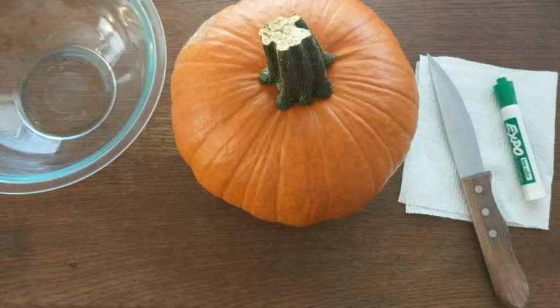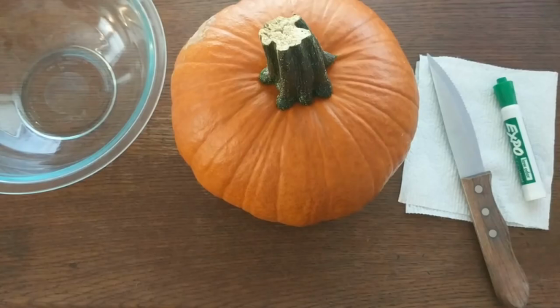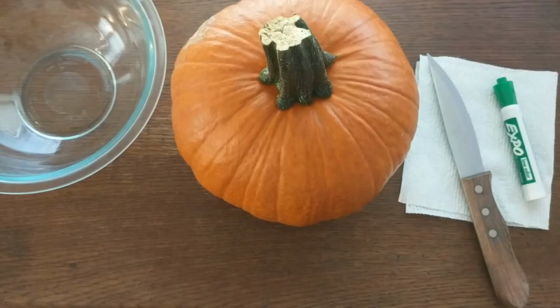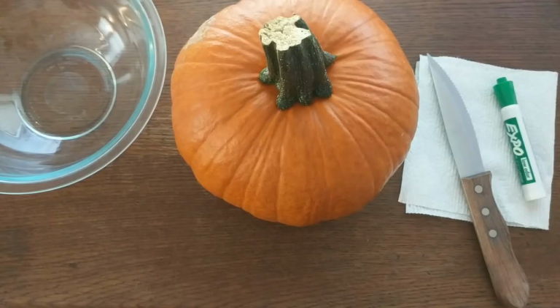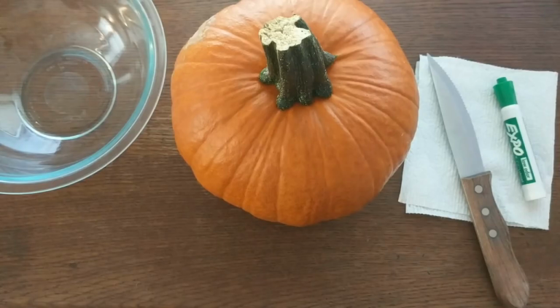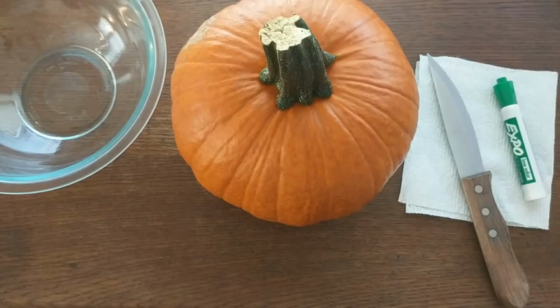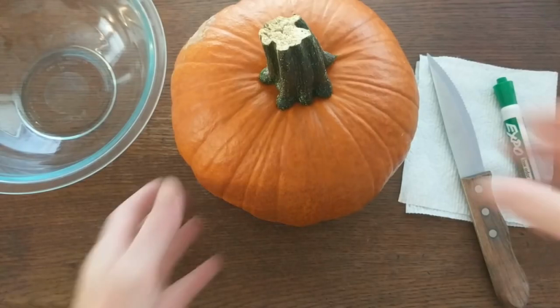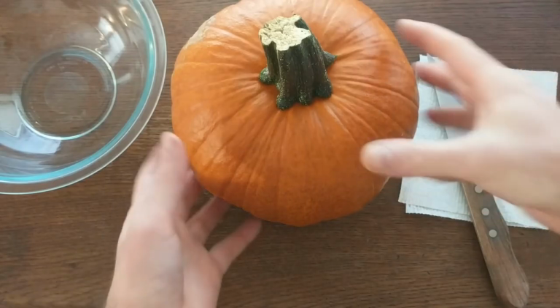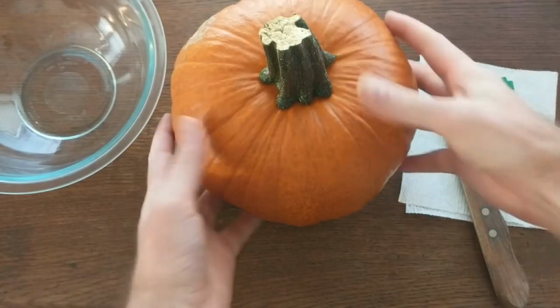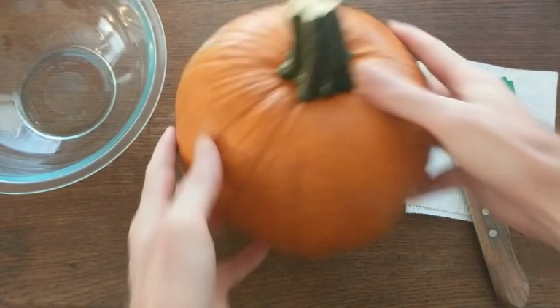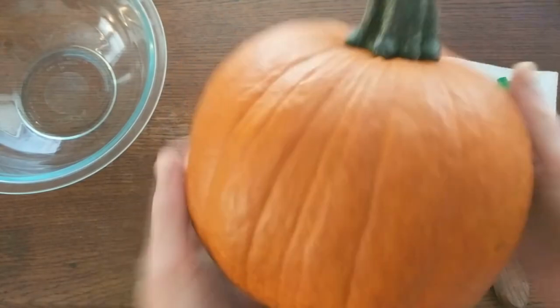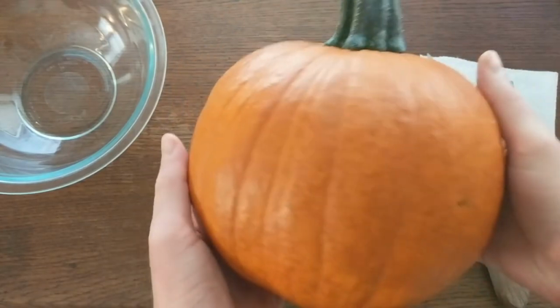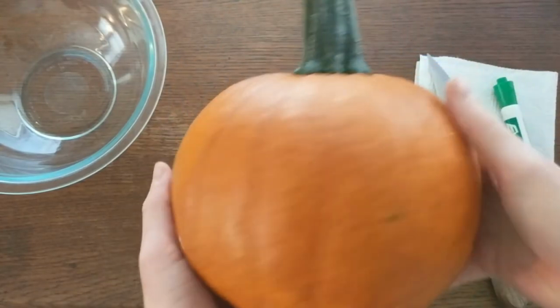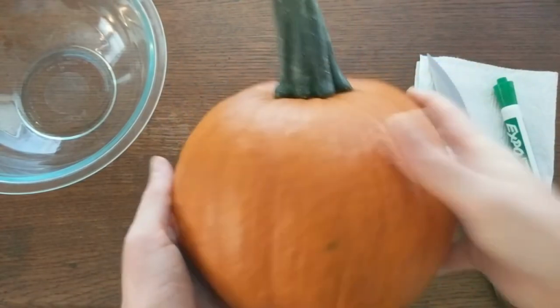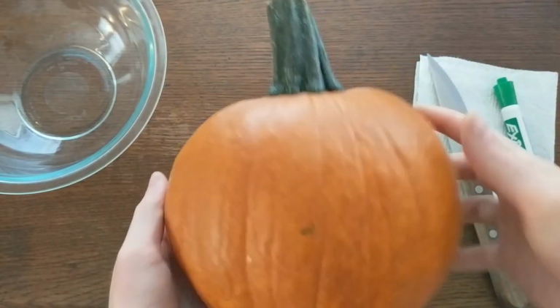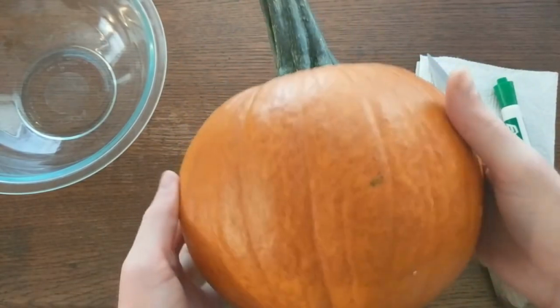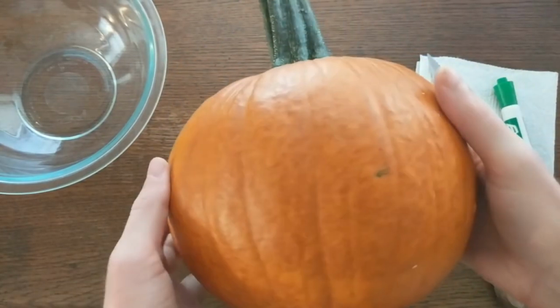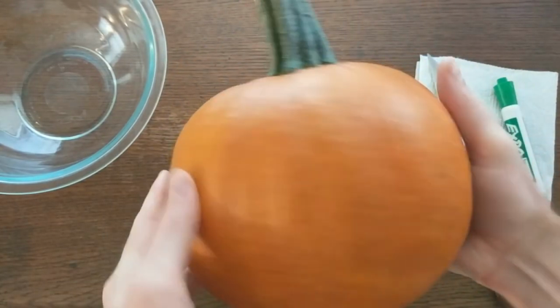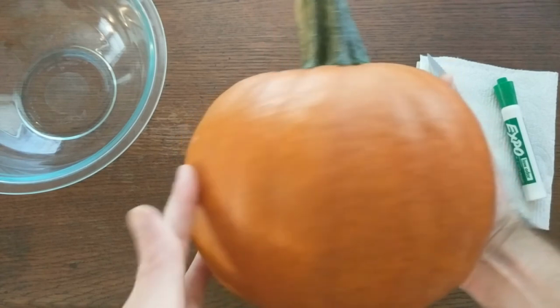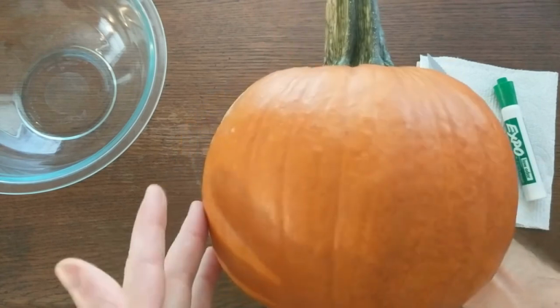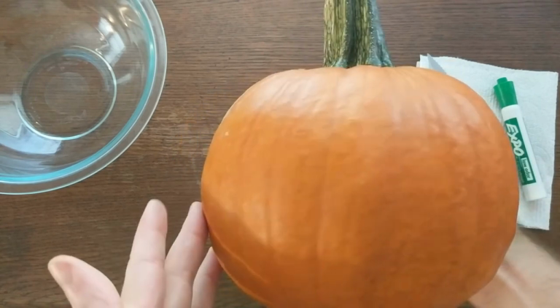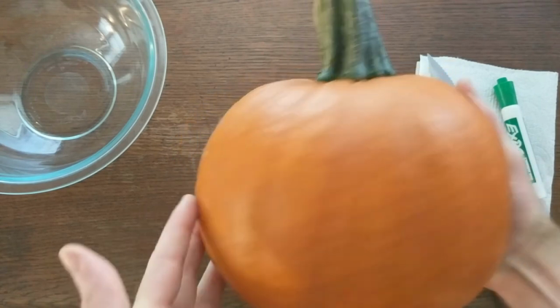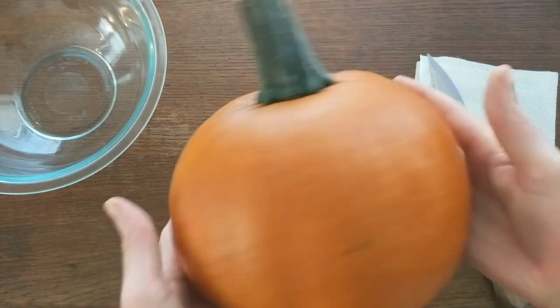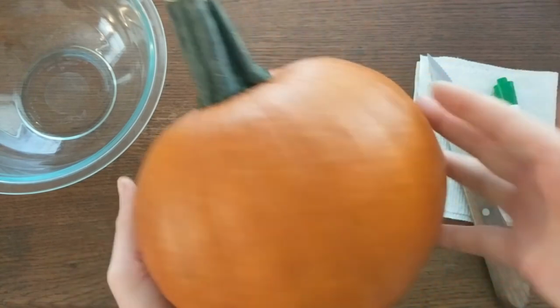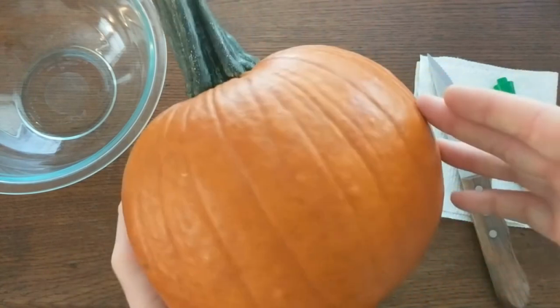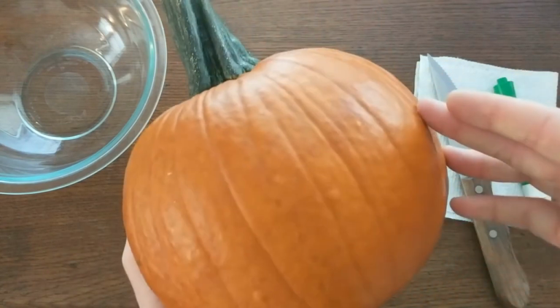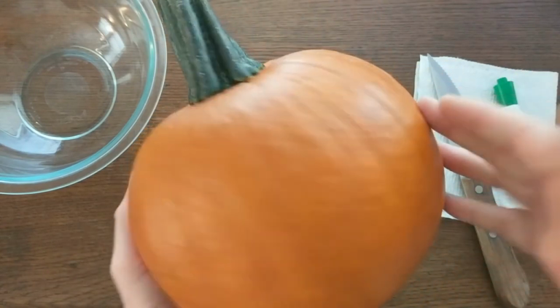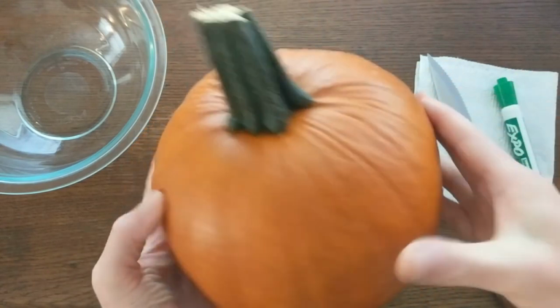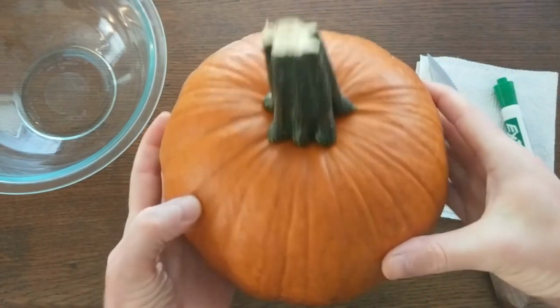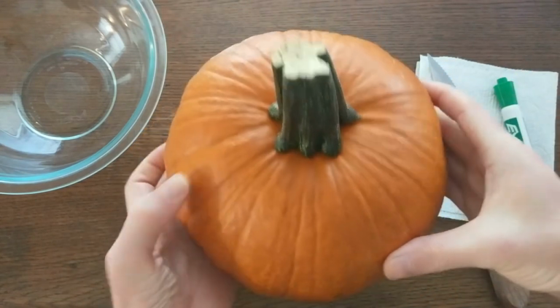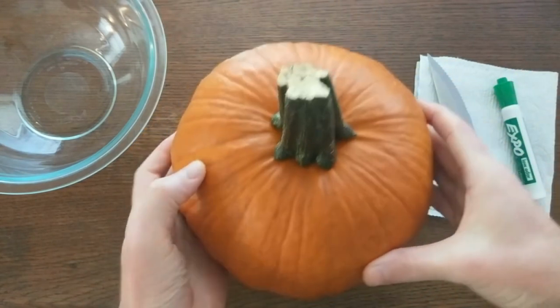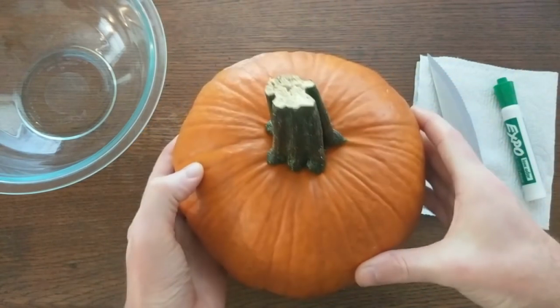Speaking of cases, I'll be using this pumpkin. It's a little bit small, but it's my first pumpkin of the year, so that's okay with me. And now we carve.